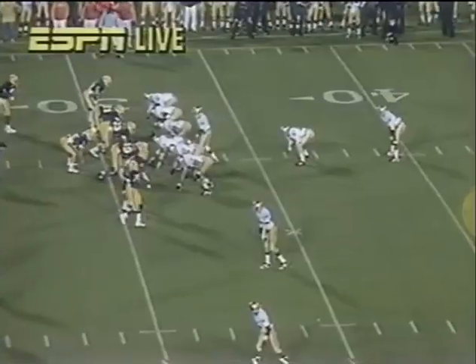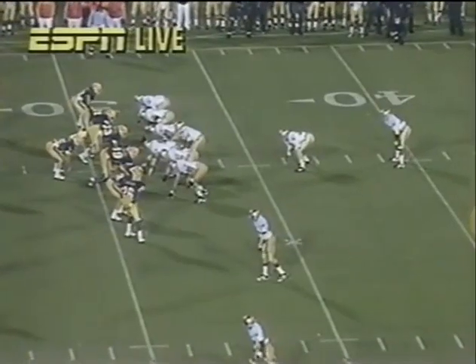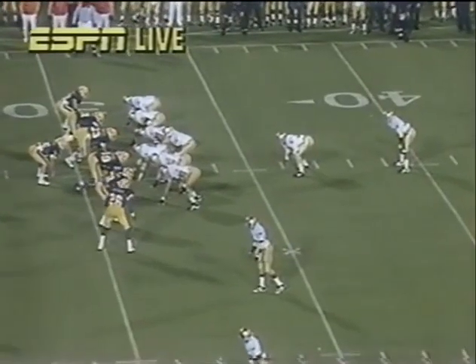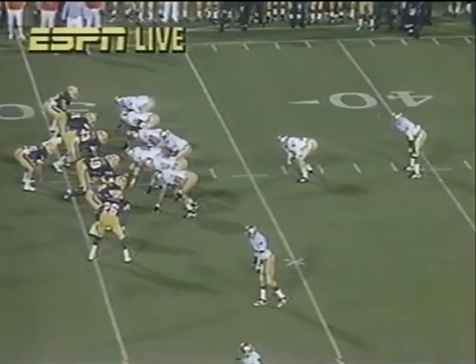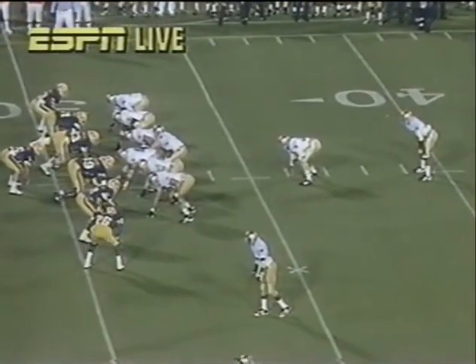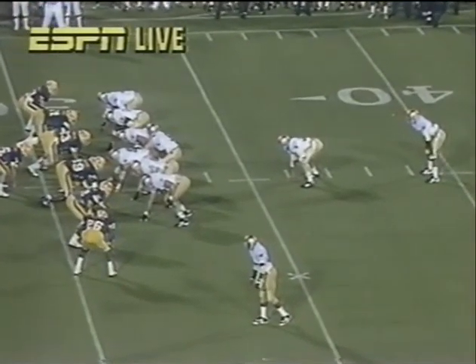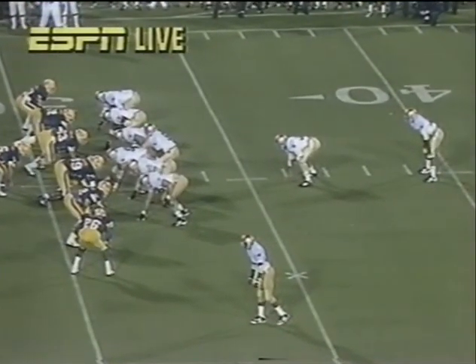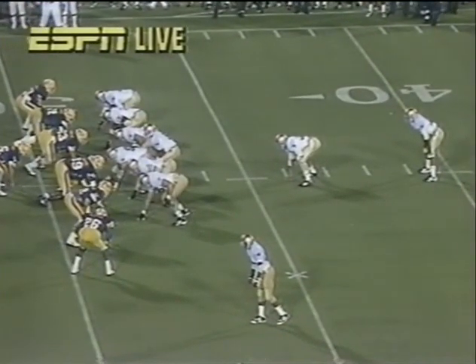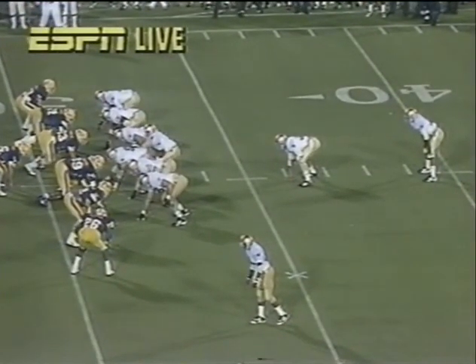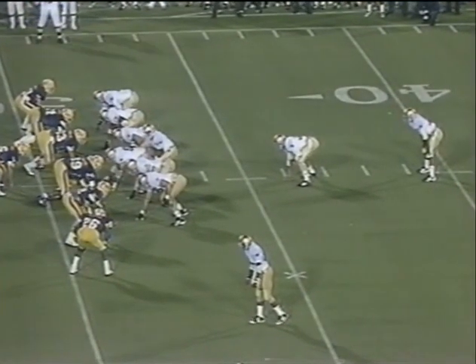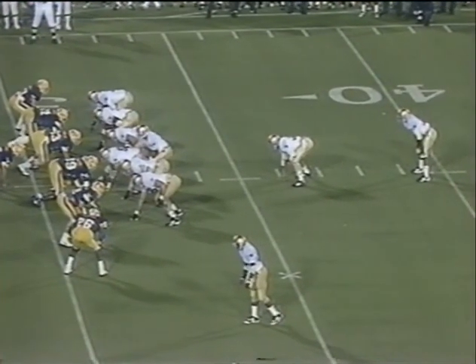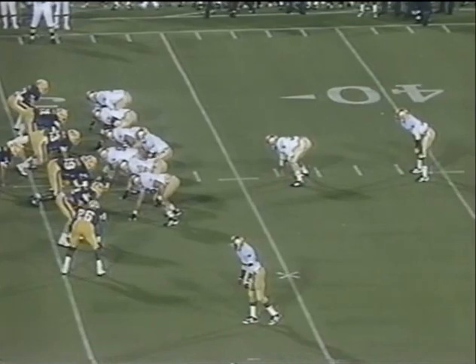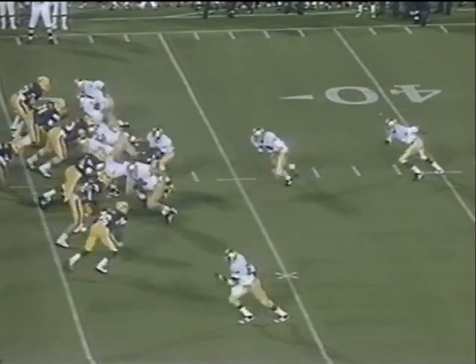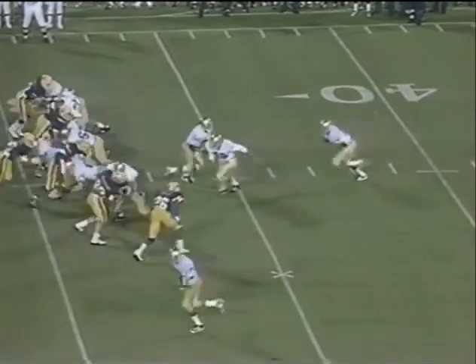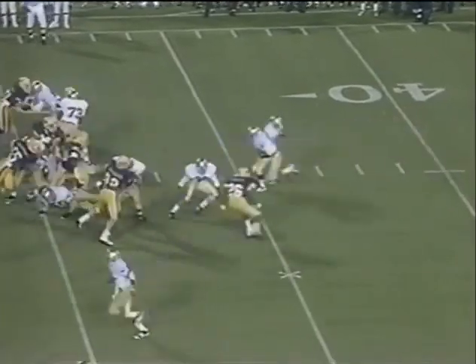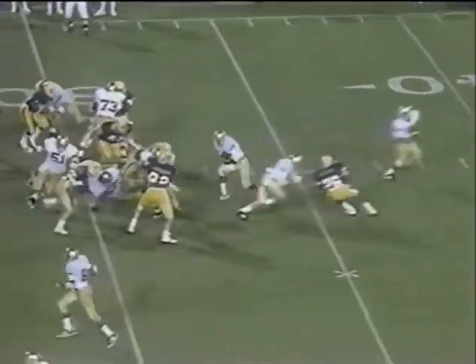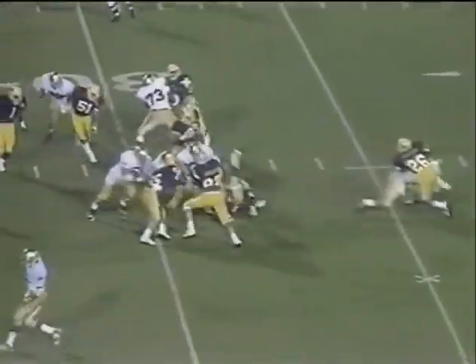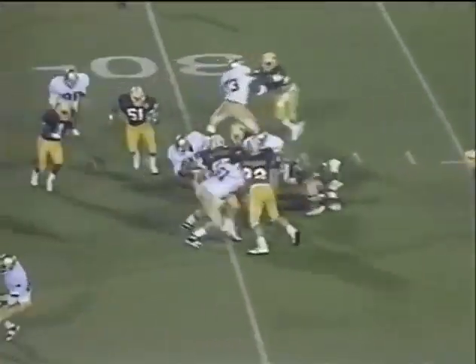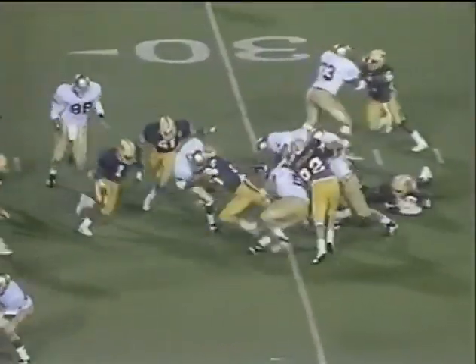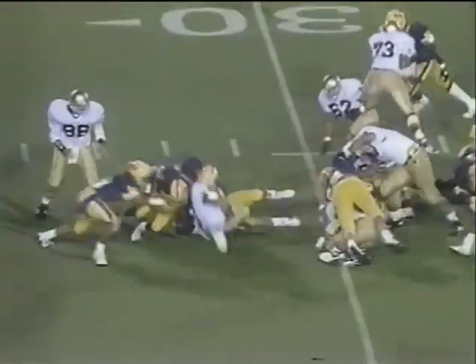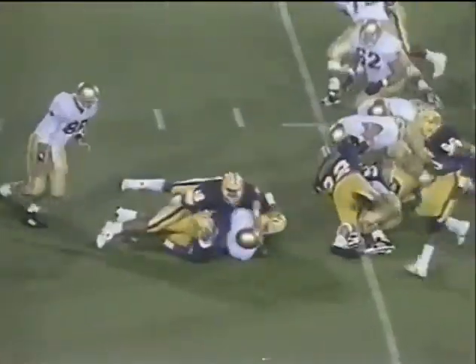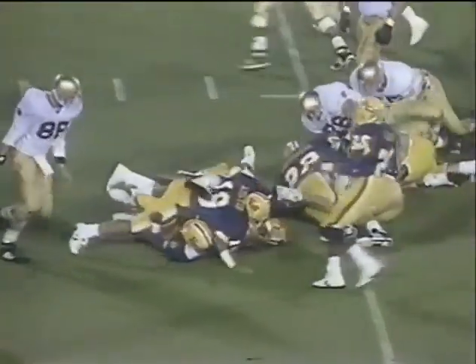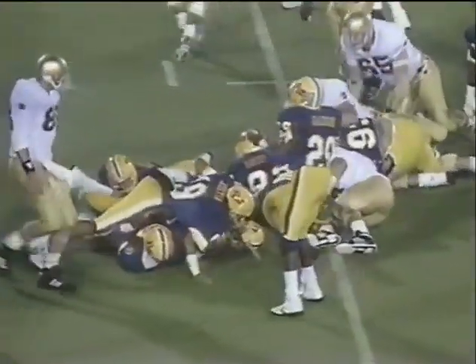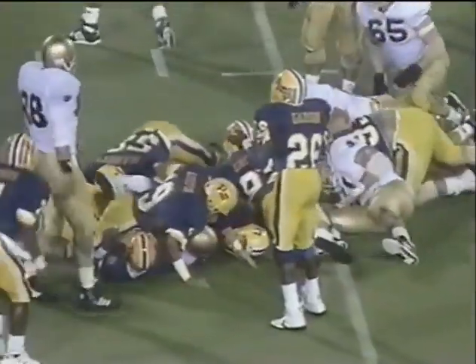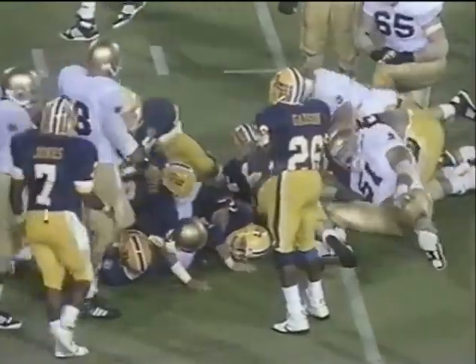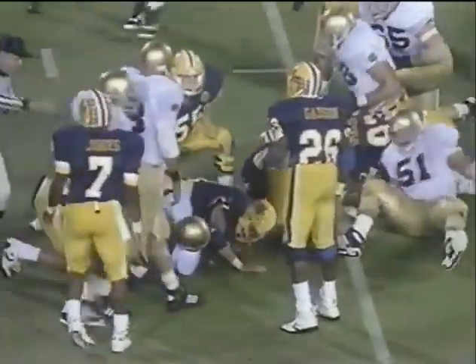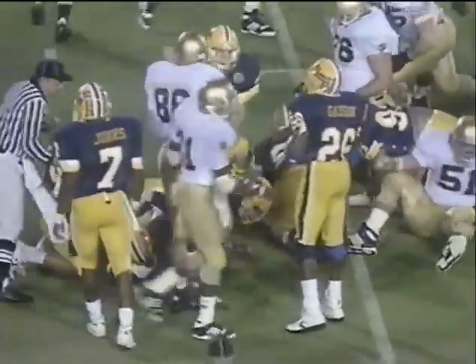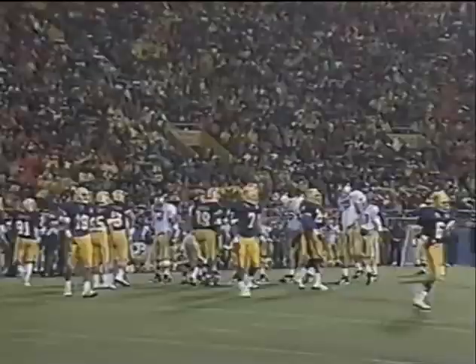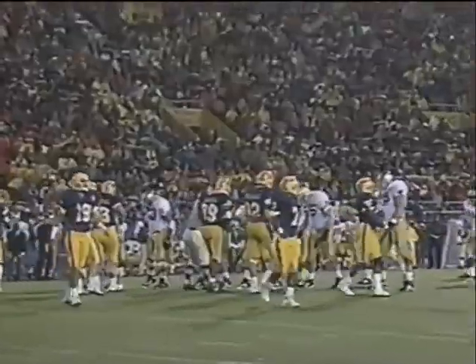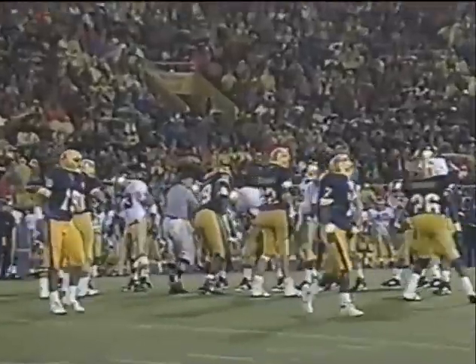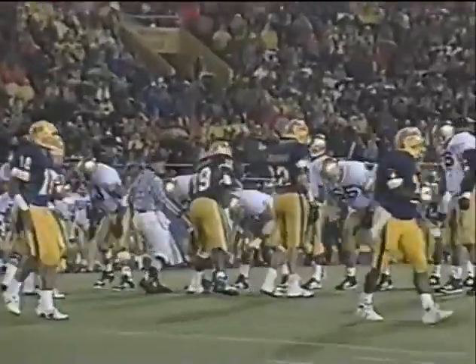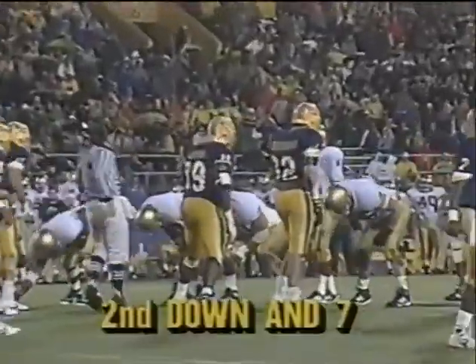Terrell finds the 31-yard line. Gary Richard and Quentin Jones. Terrell was a quarterback at Lakewood High School in St. Pete, converted to a wide receiver. First and 10 from the 31. On the dive — Ricky Waters, the freshman out of Harrisburg, PA.